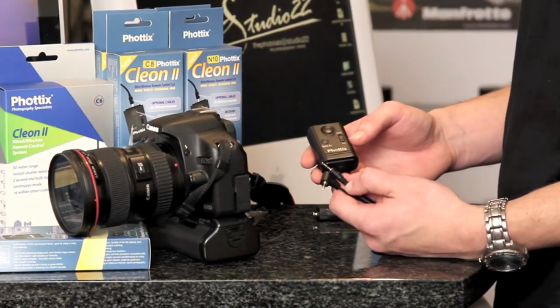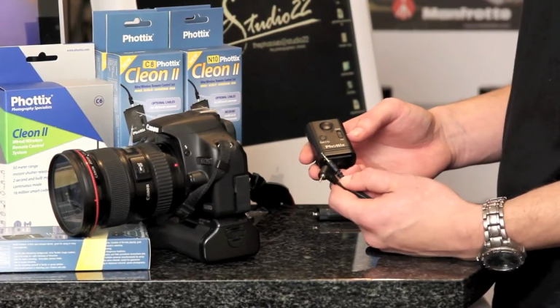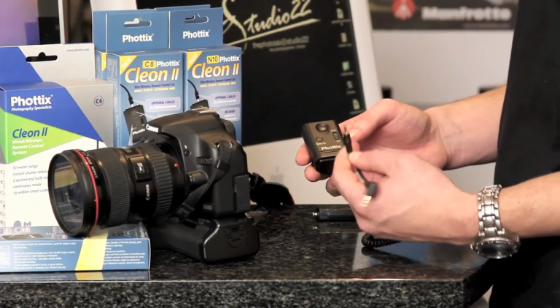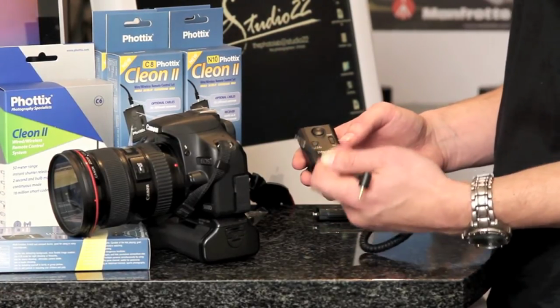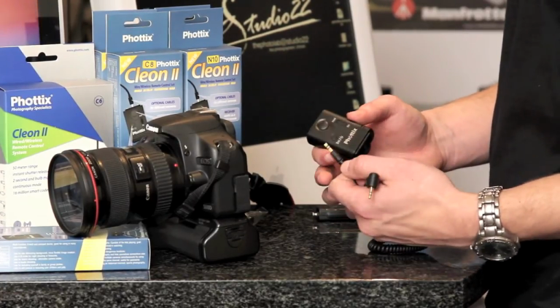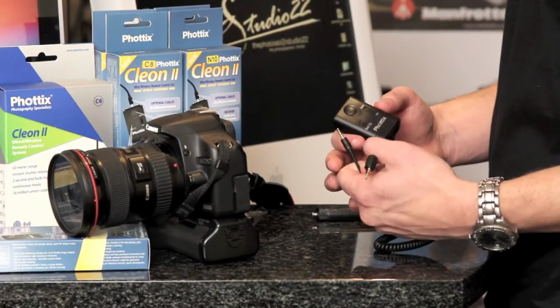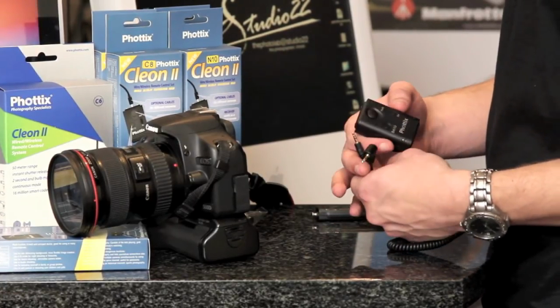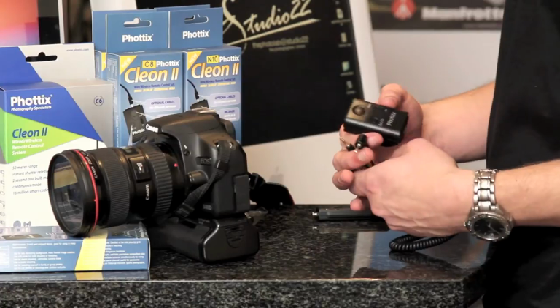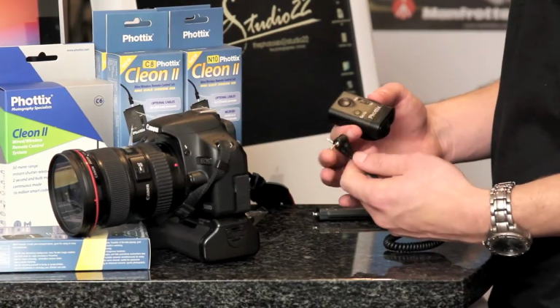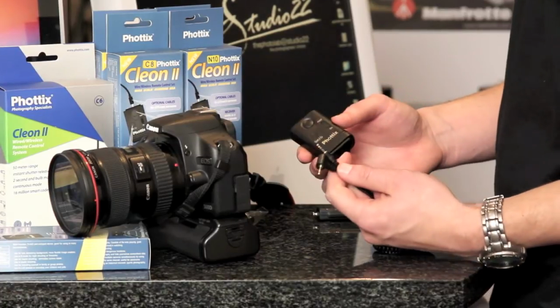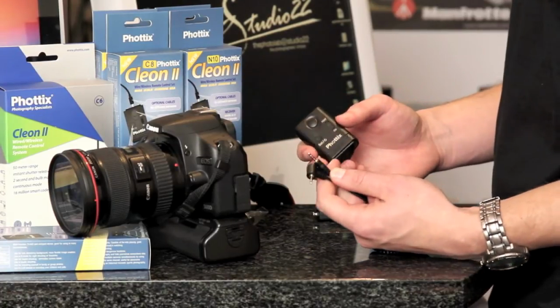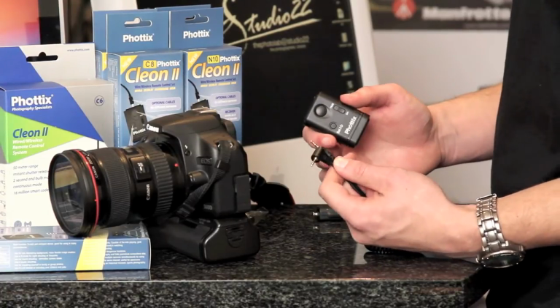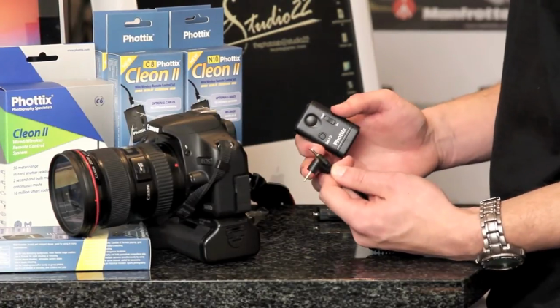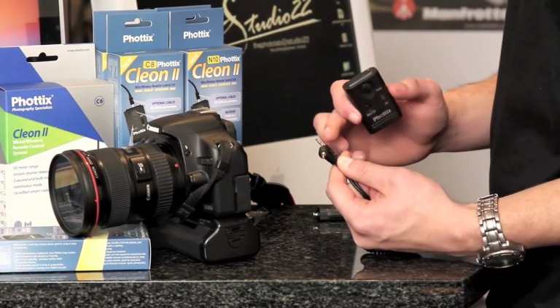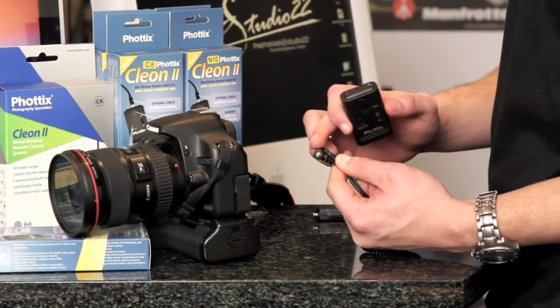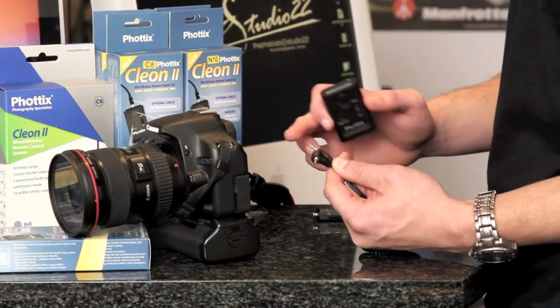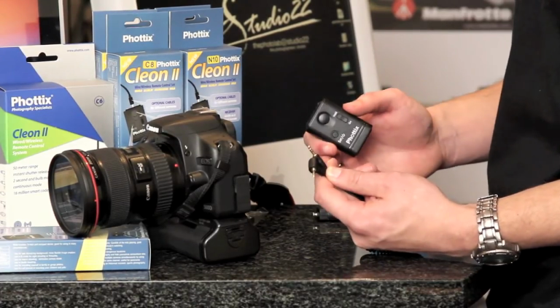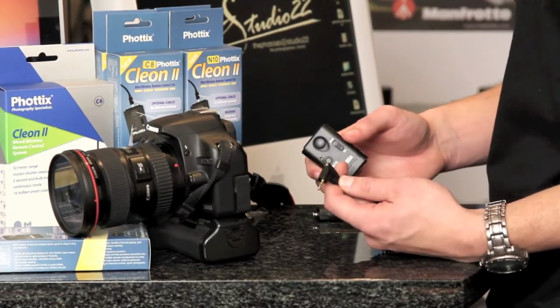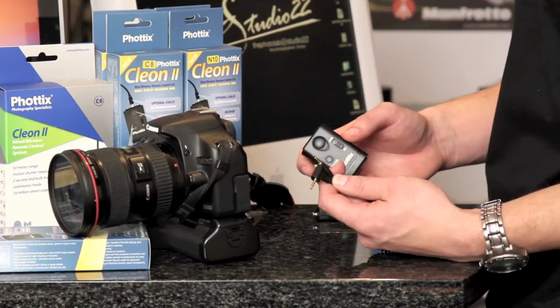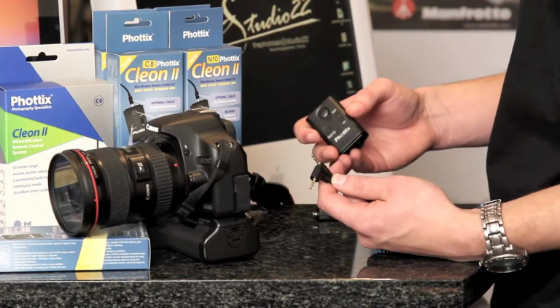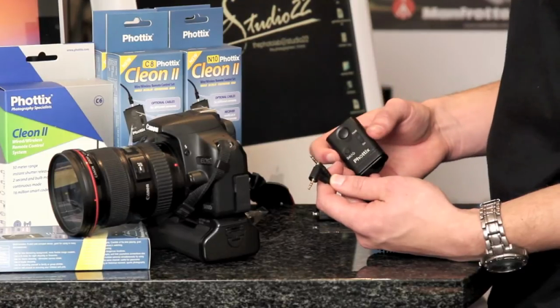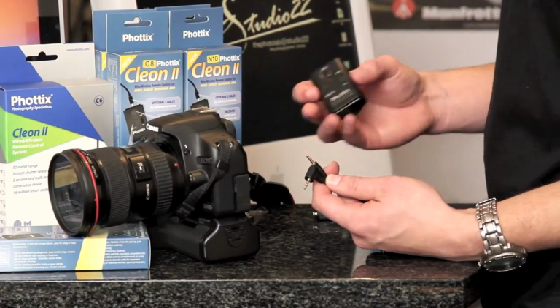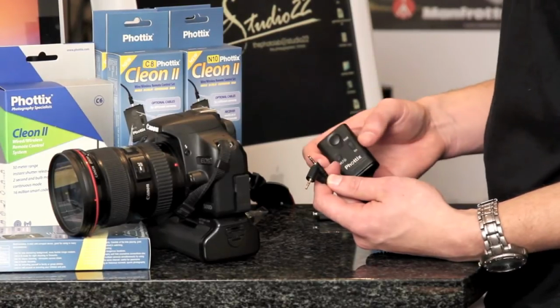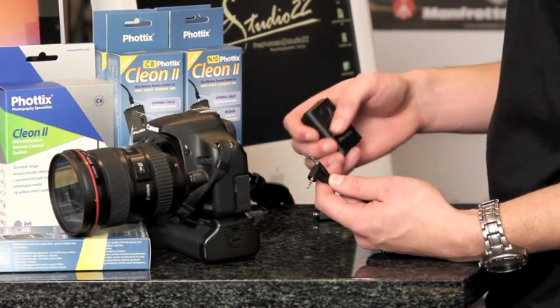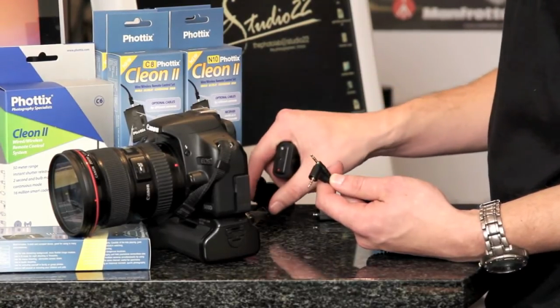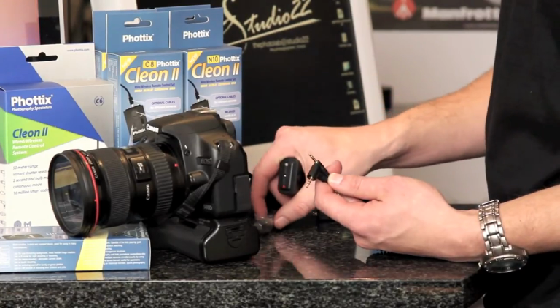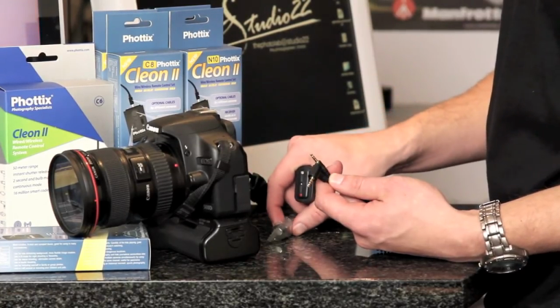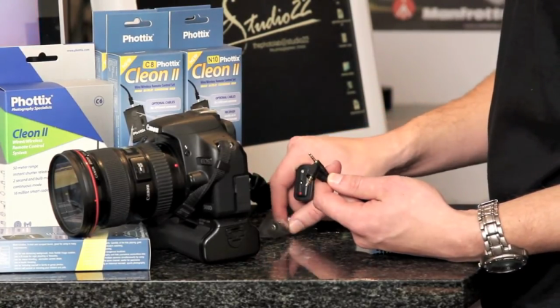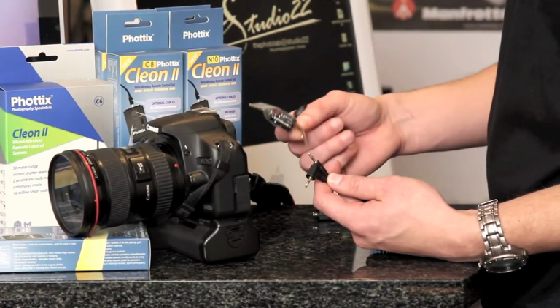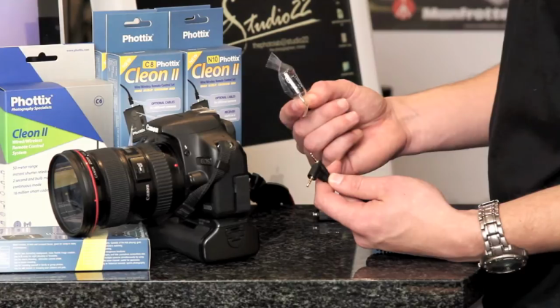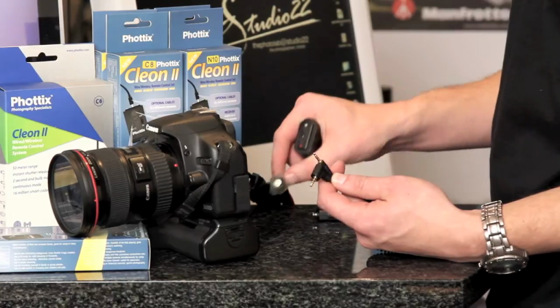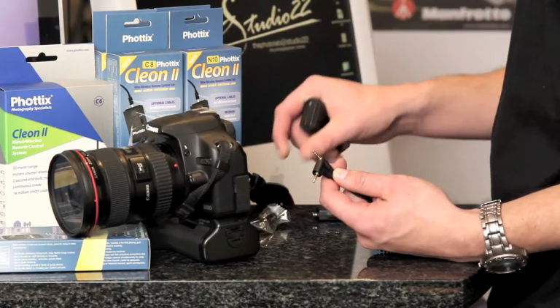These are the models available for Nikon and Canon. The only difference is in the packaging — there are different plugs for different cameras of course. Inside the box you will find your CR2 lithium battery, that is included.